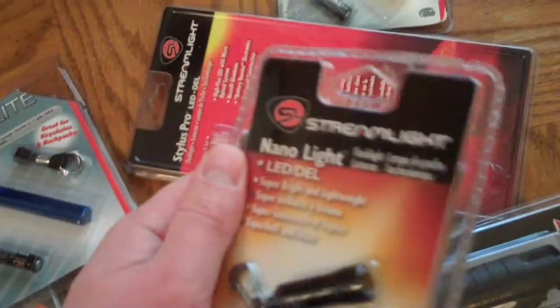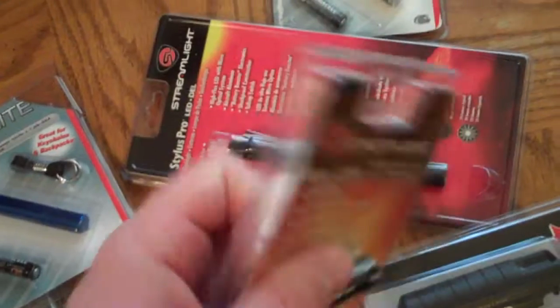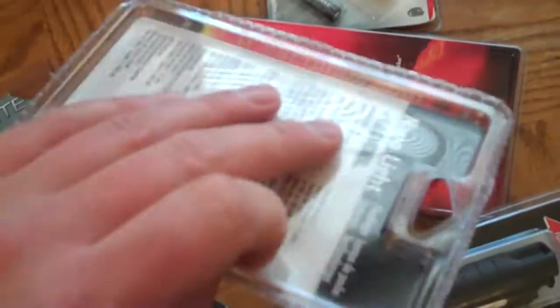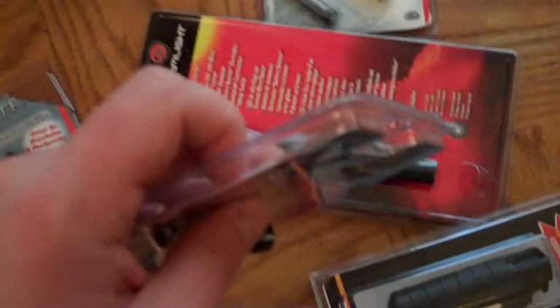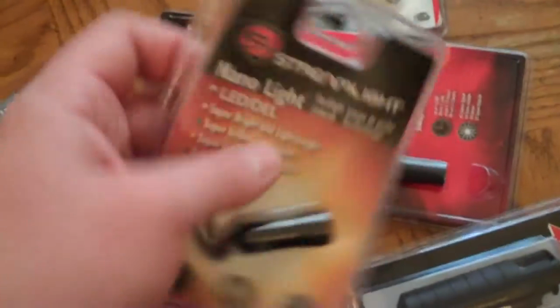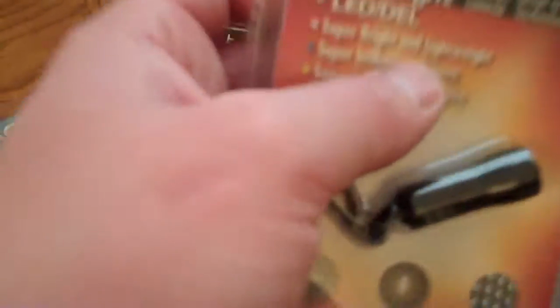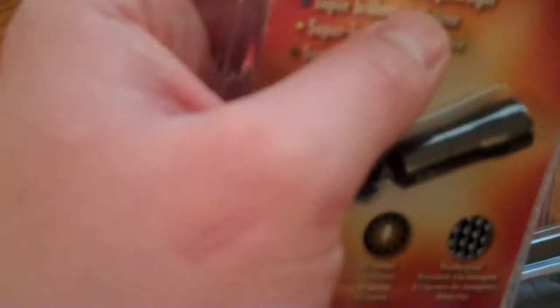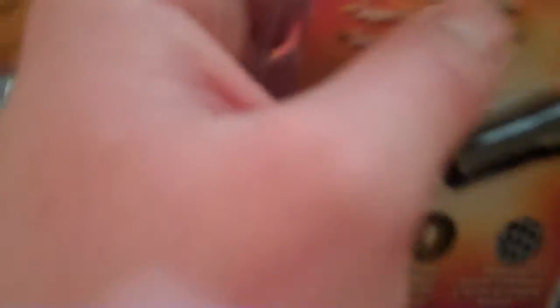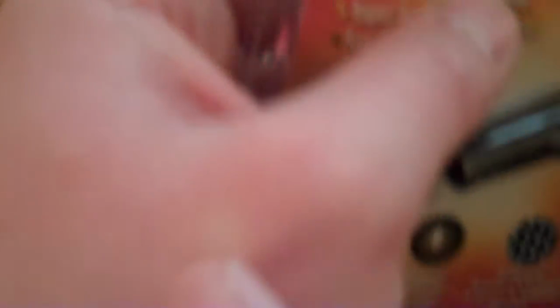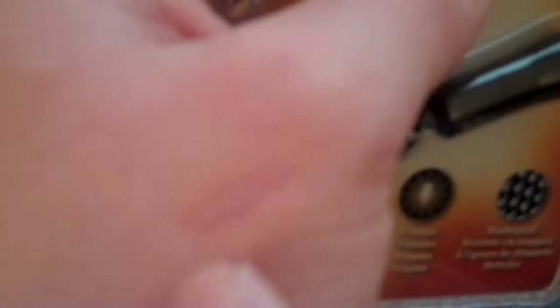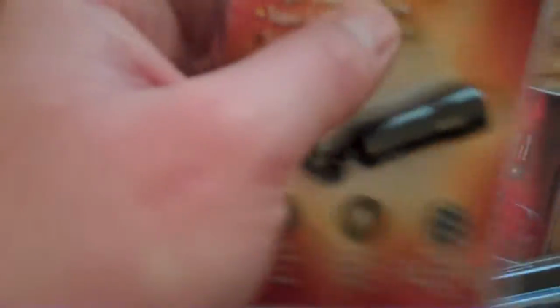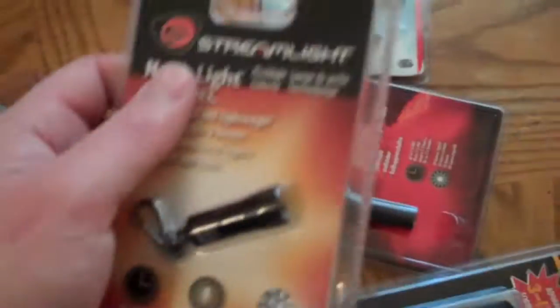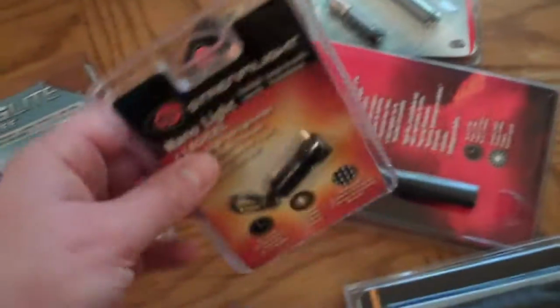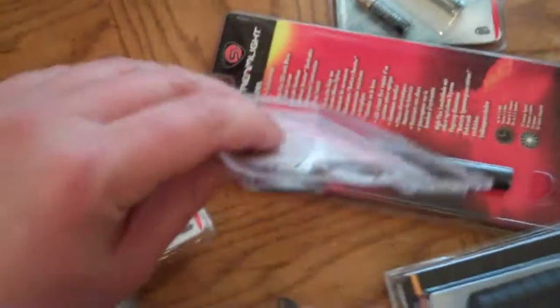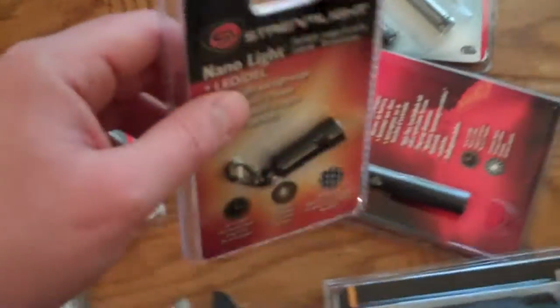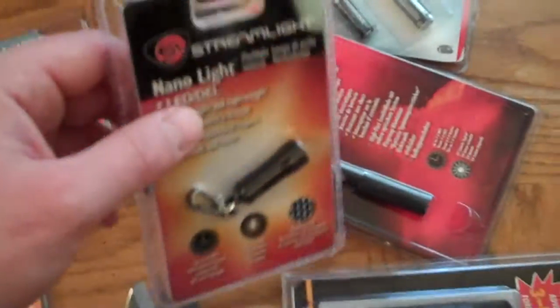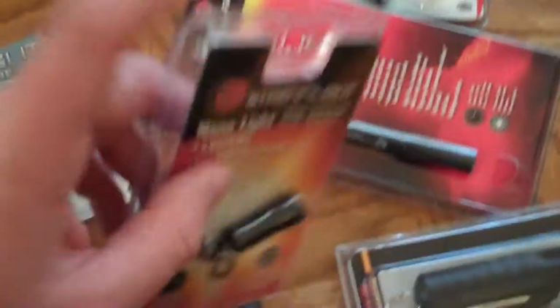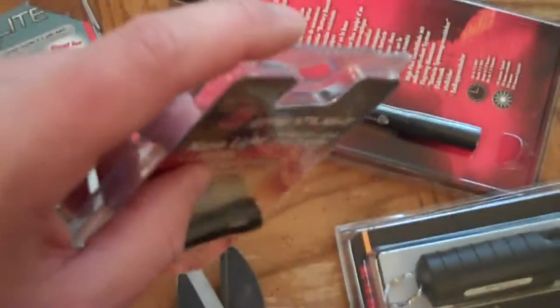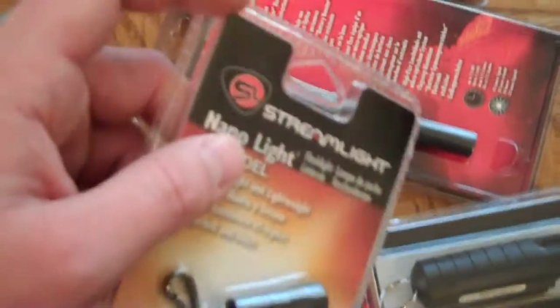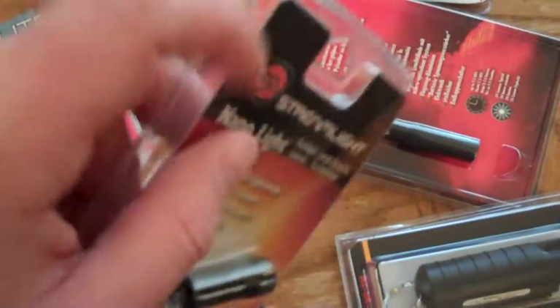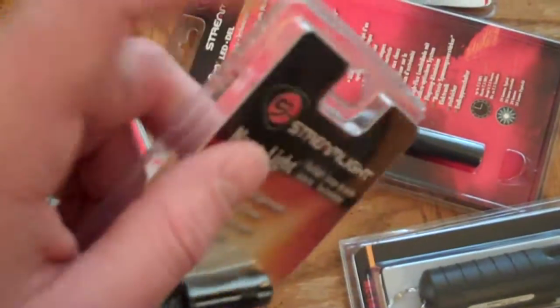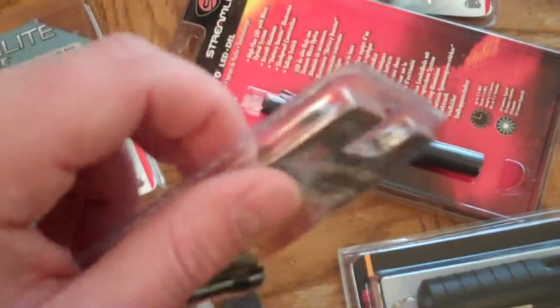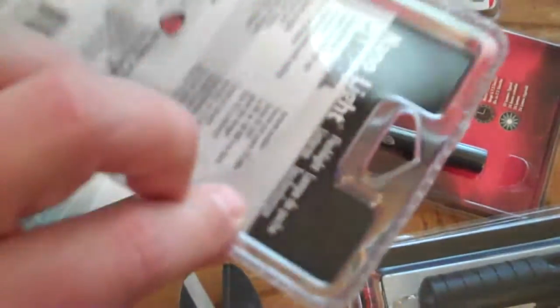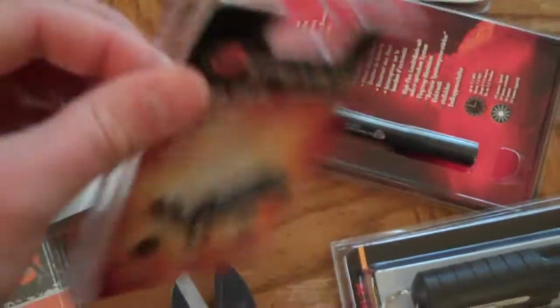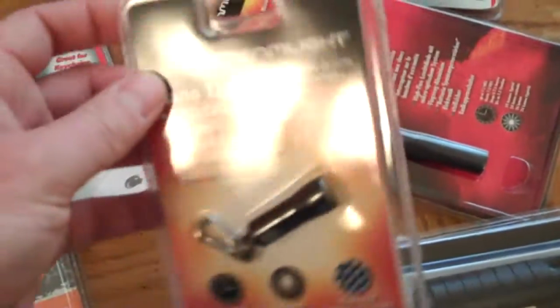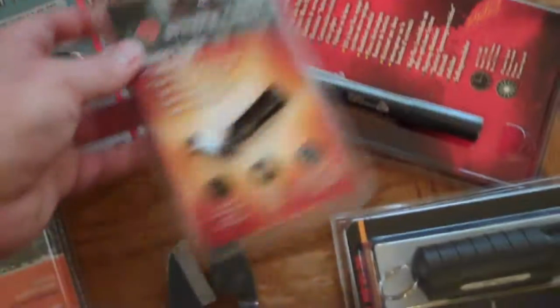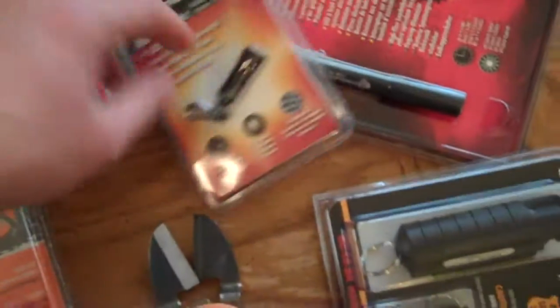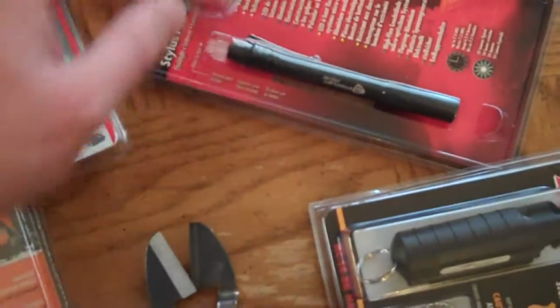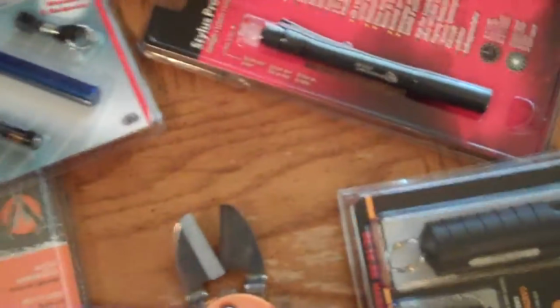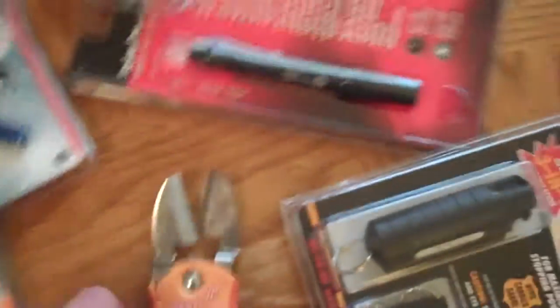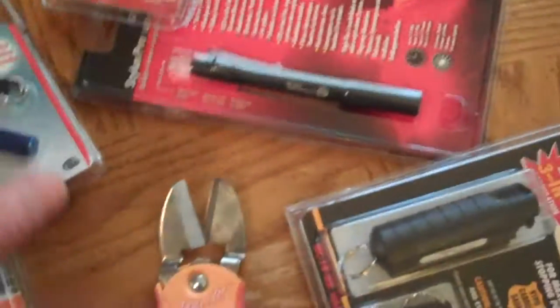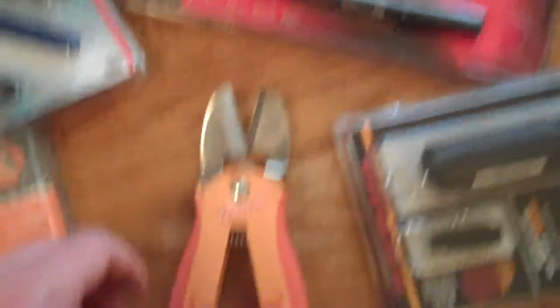Versus having to use a knife and risking cutting yourself — I've got an injury there from opening something a long time ago. Just for using that for this little stuff right here, these little plastic cases and all this nonsense, this thing's pretty awesome.